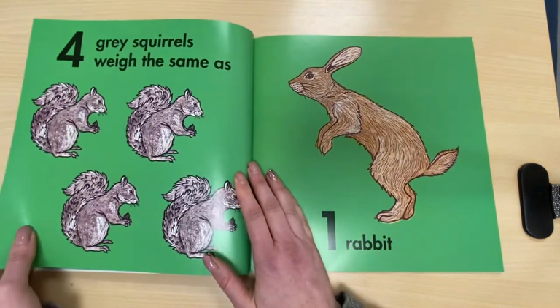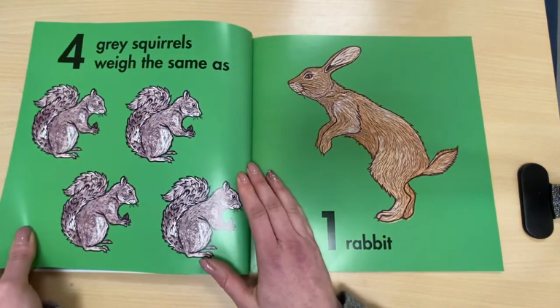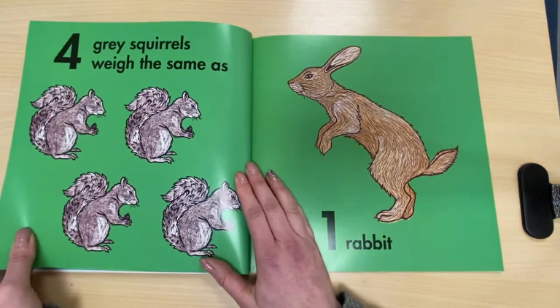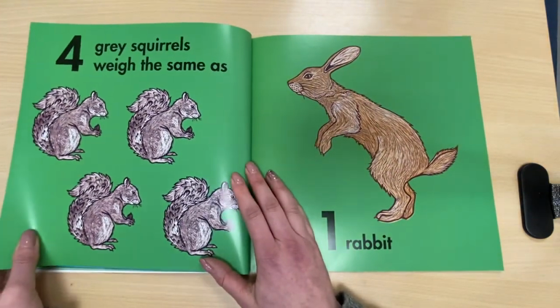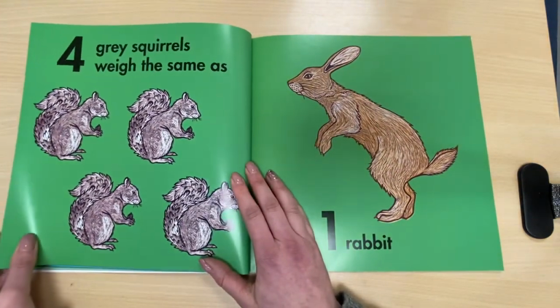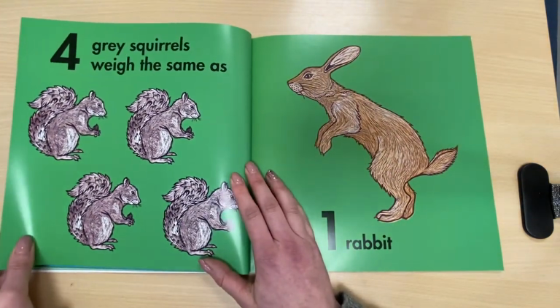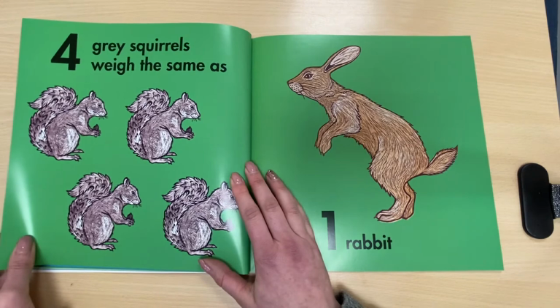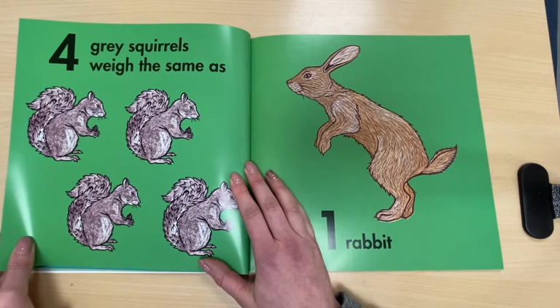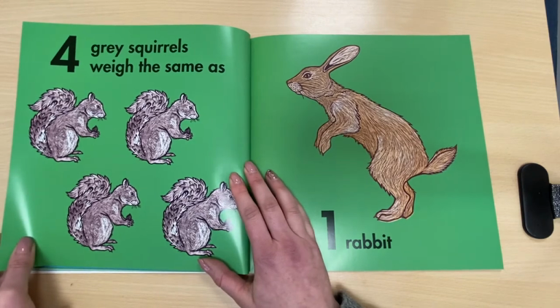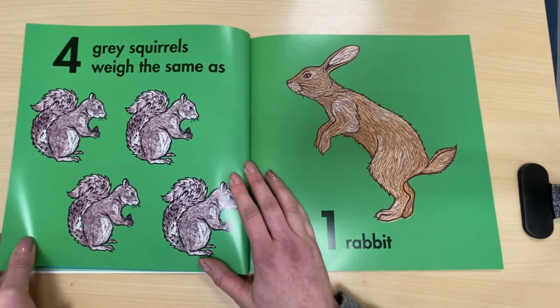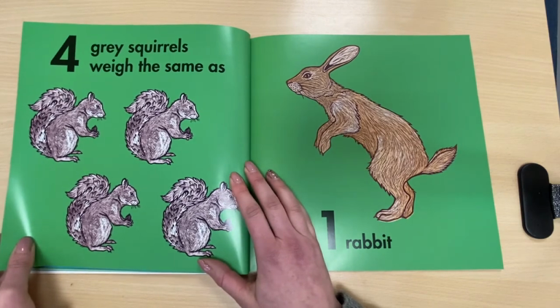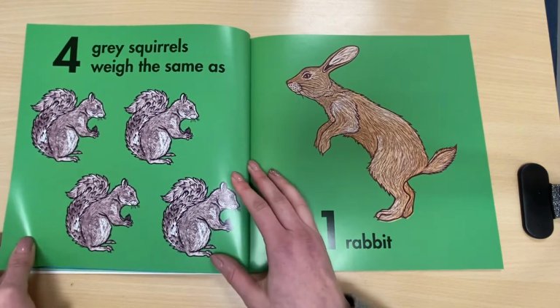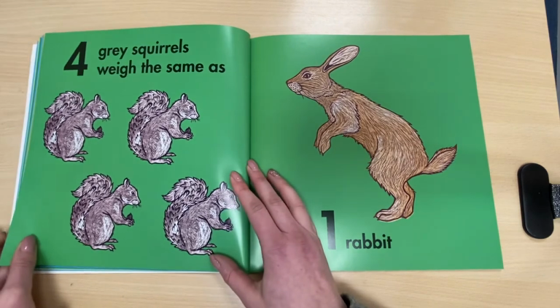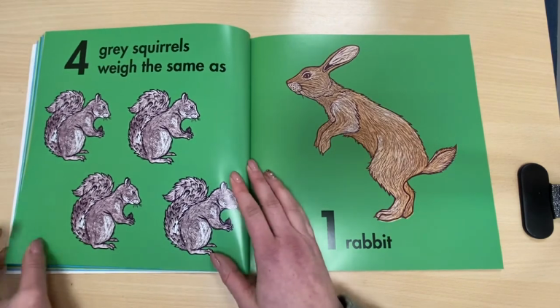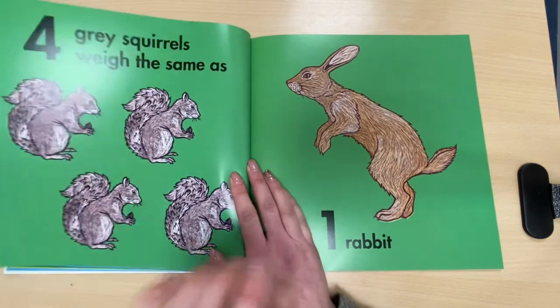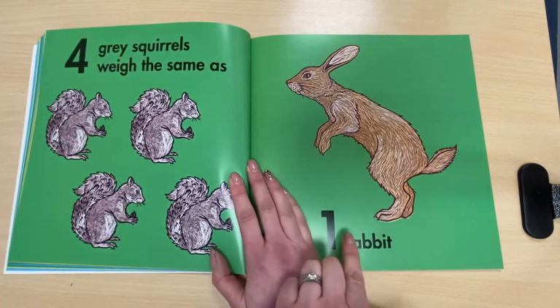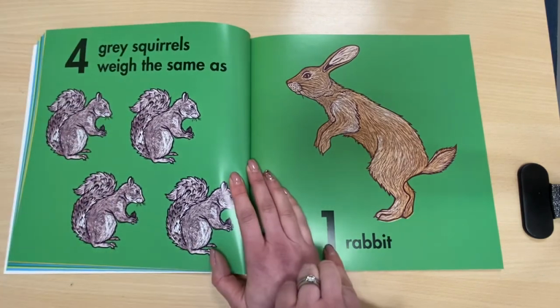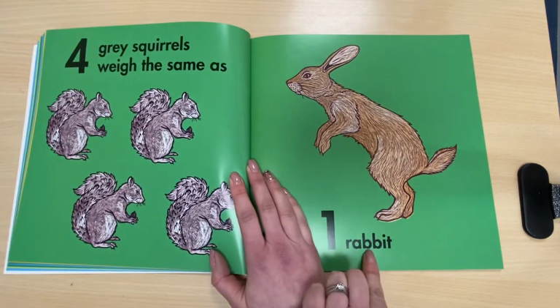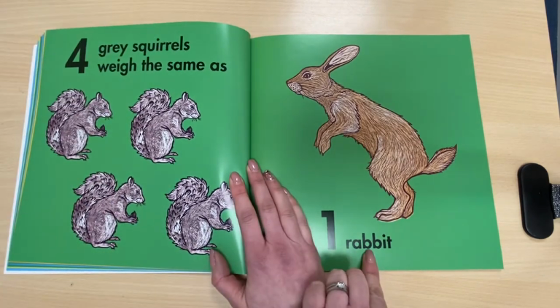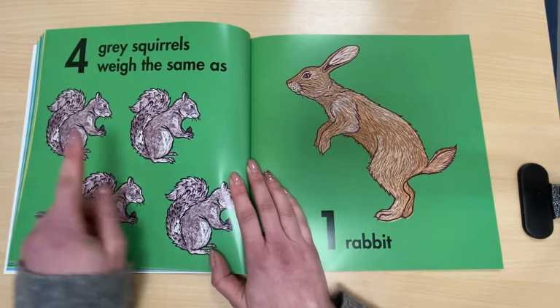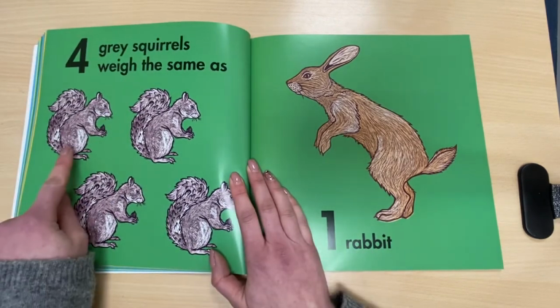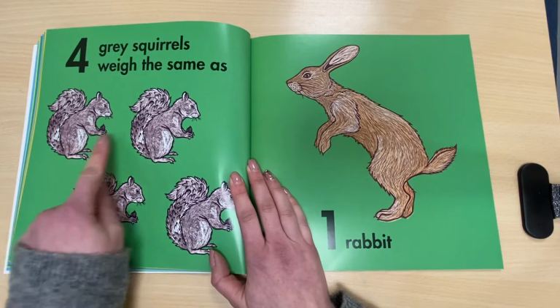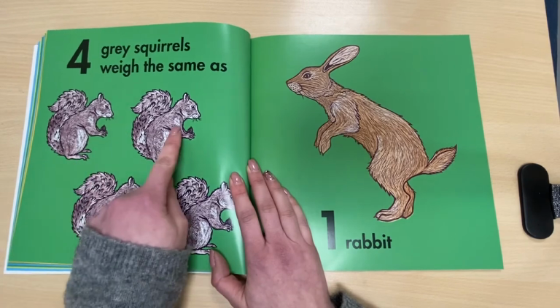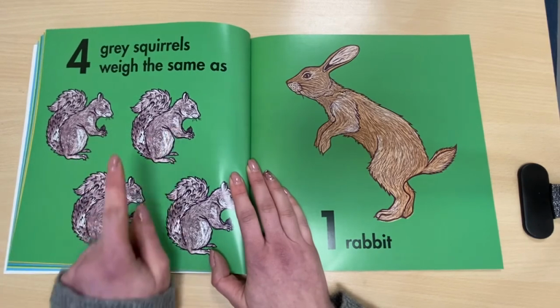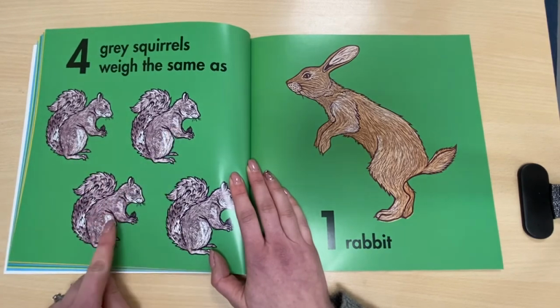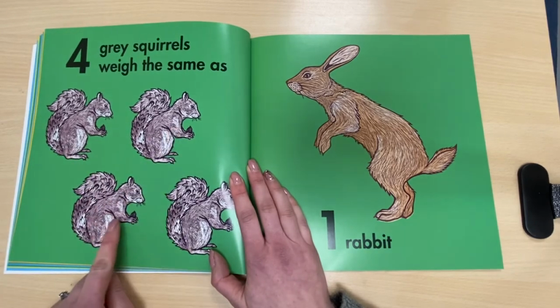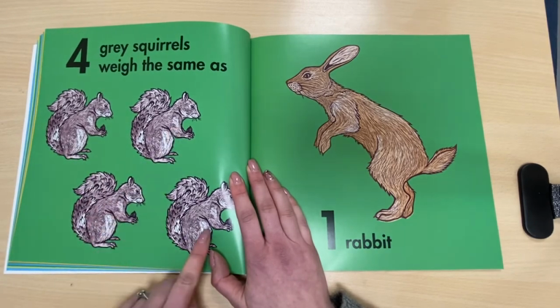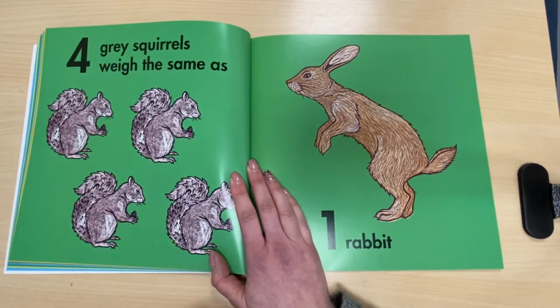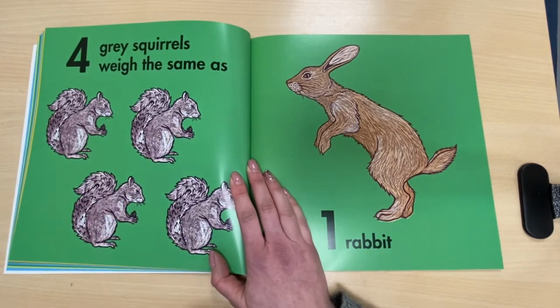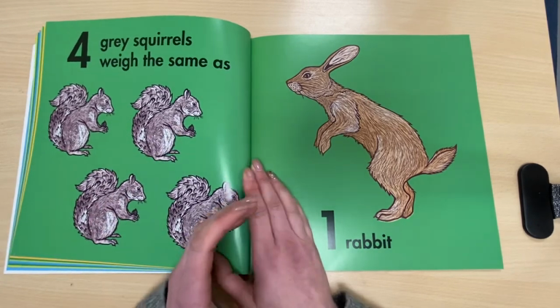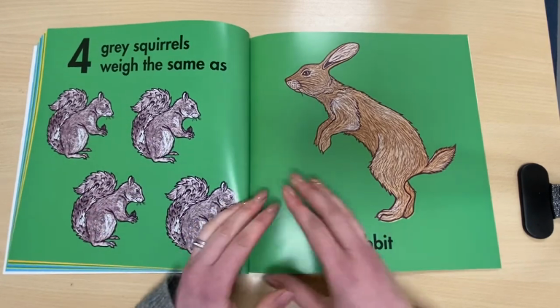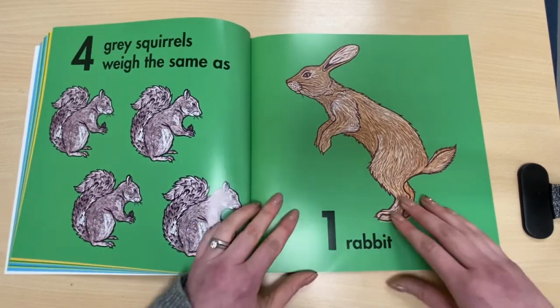Four grey squirrels weigh the same as one rabbit. One, two, three, four grey squirrels.